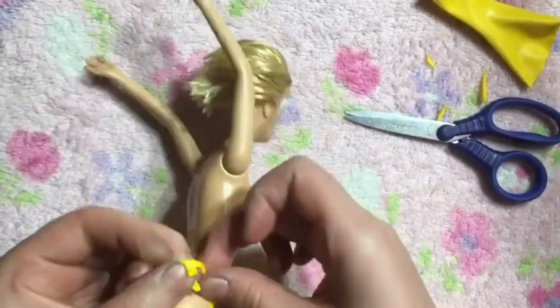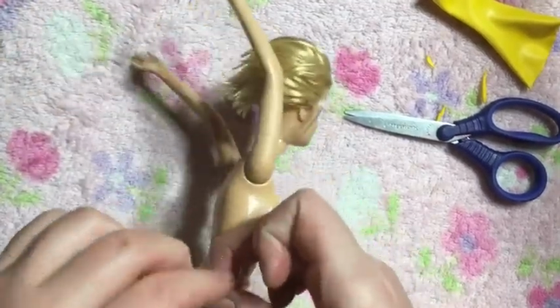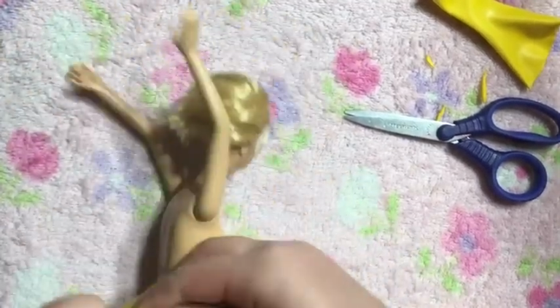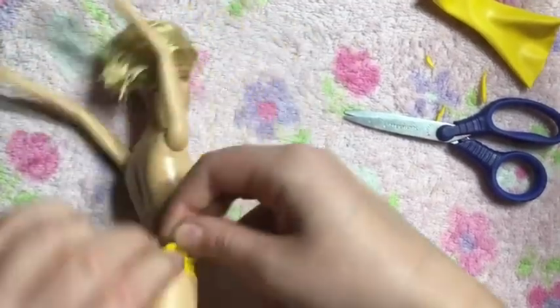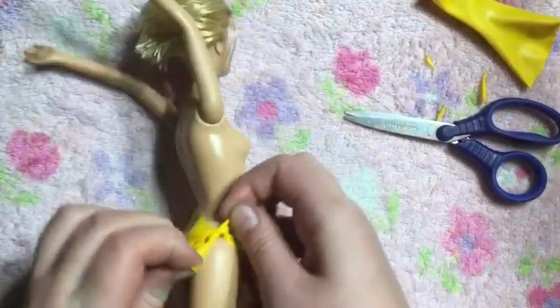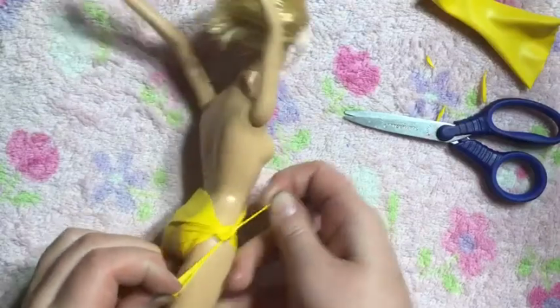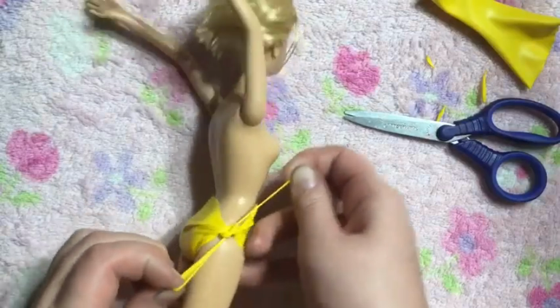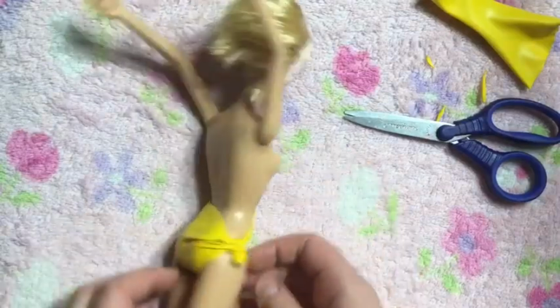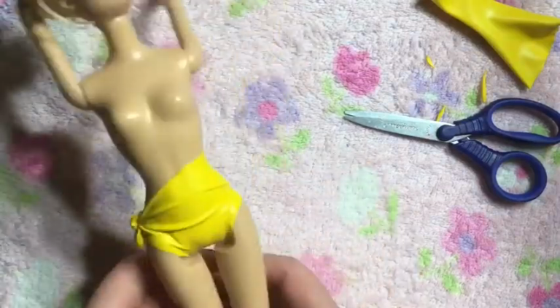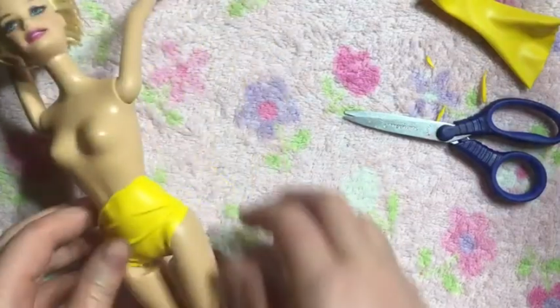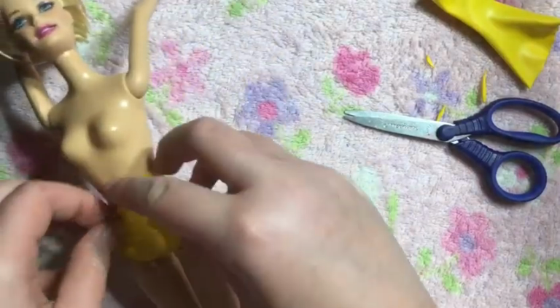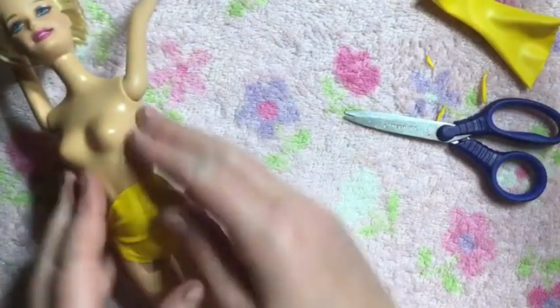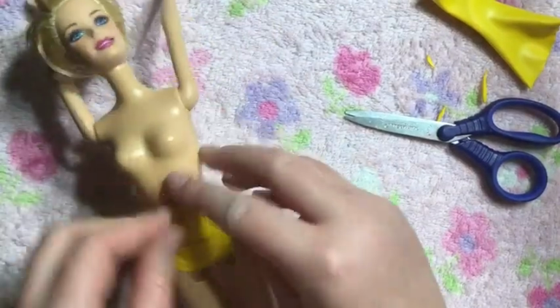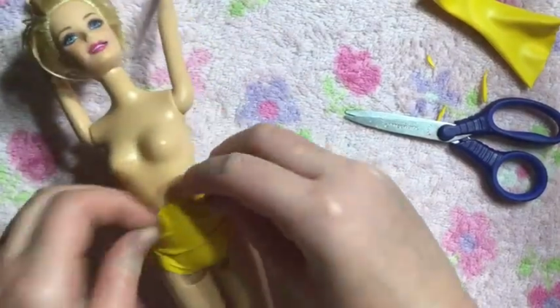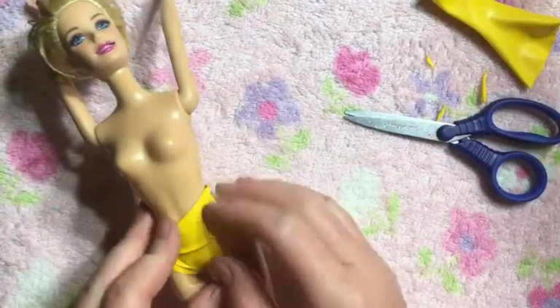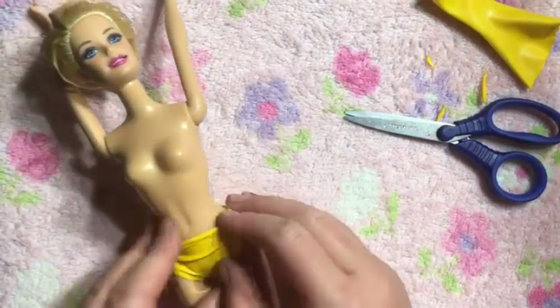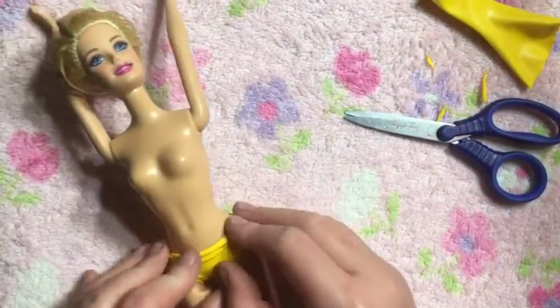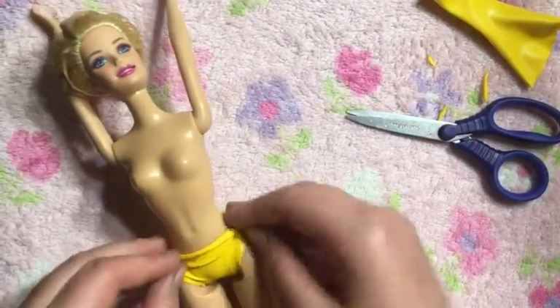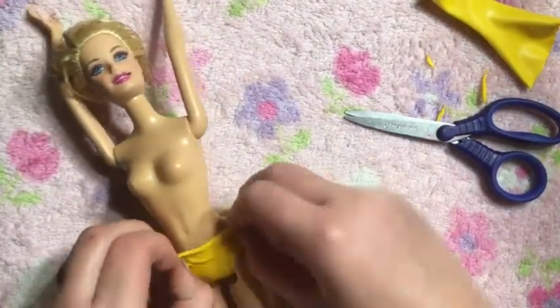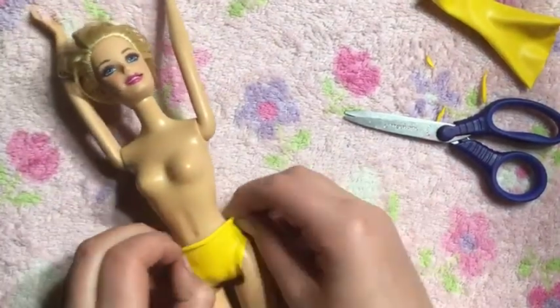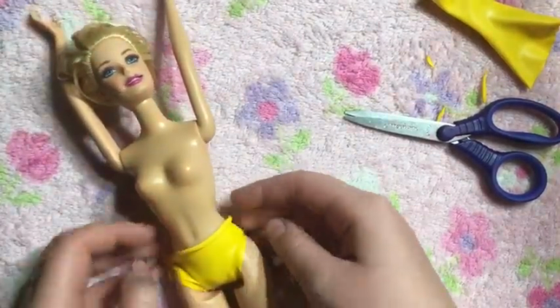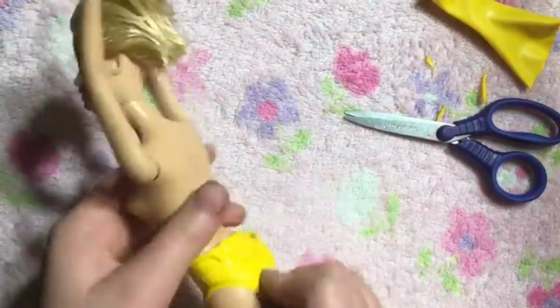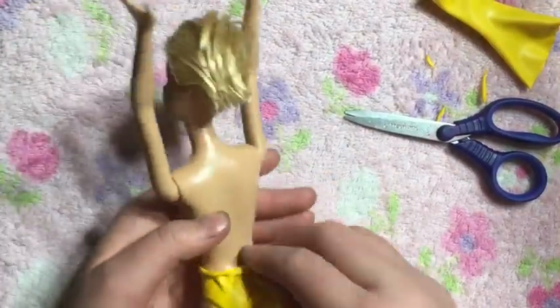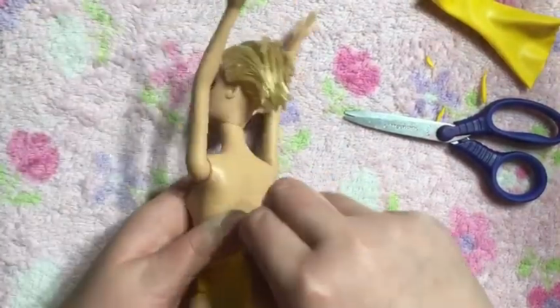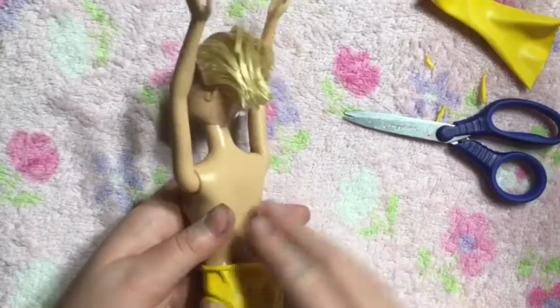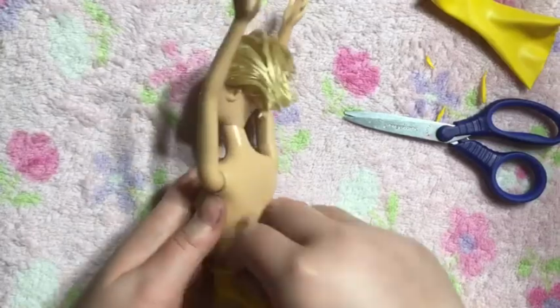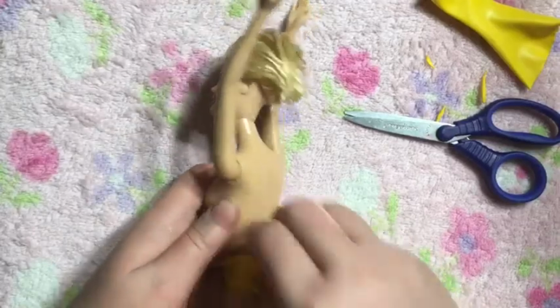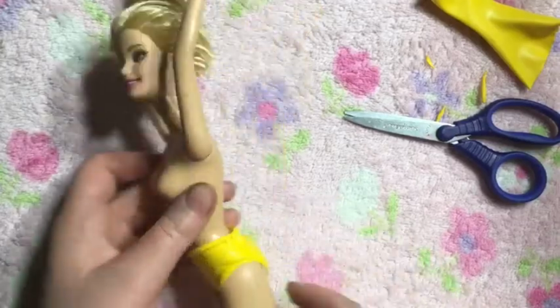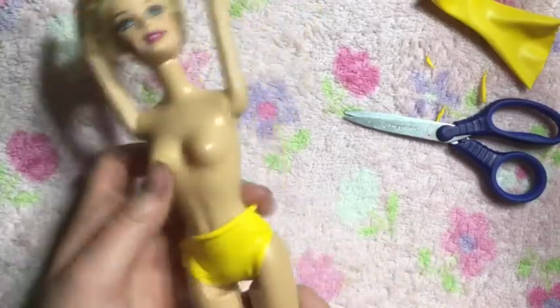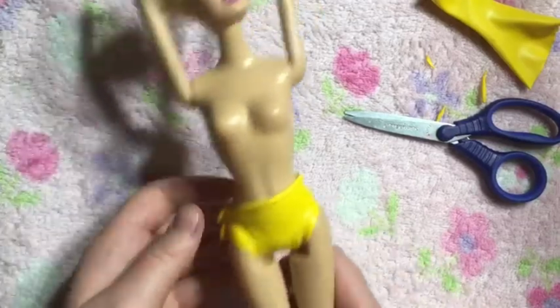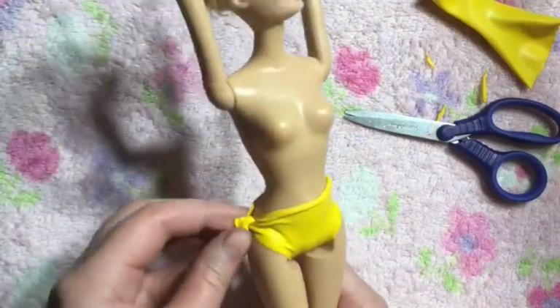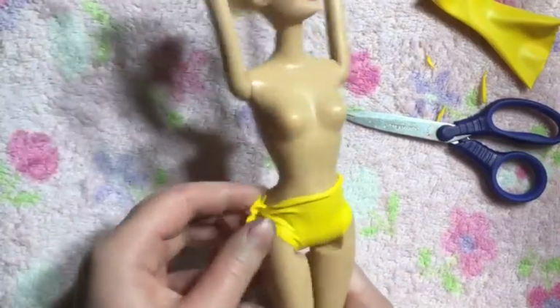After you tie it, you're just going to roll down all of the excess that's on the stomach, and there you go — you have your bottoms.